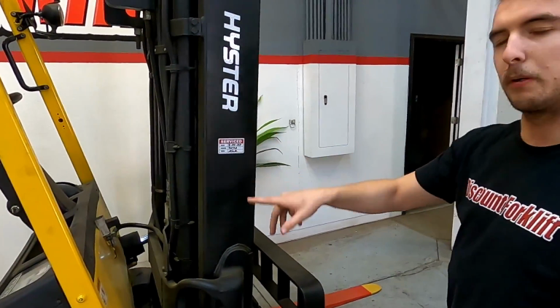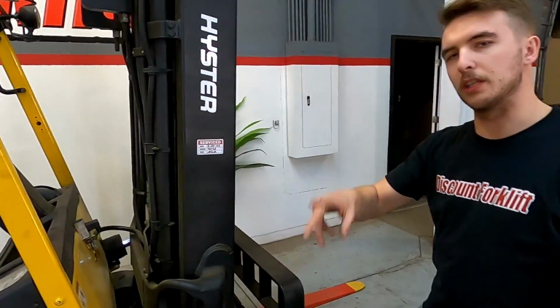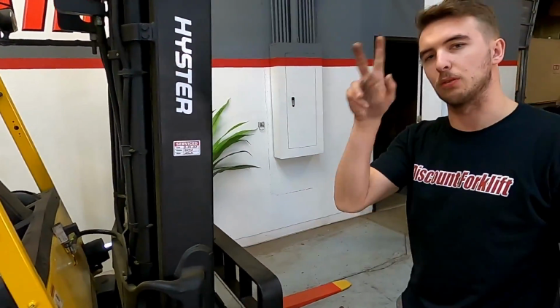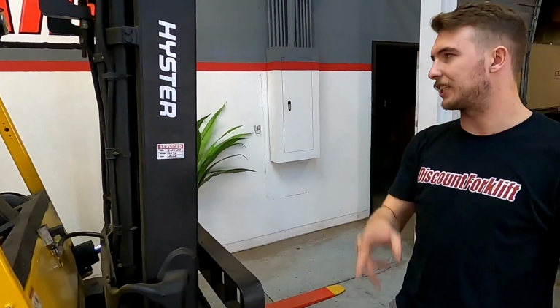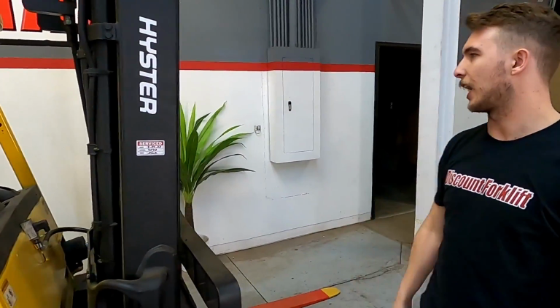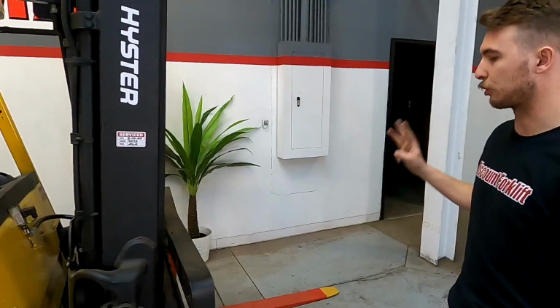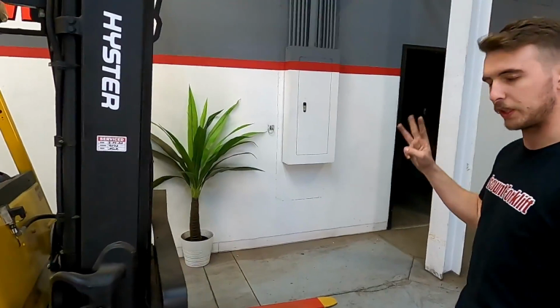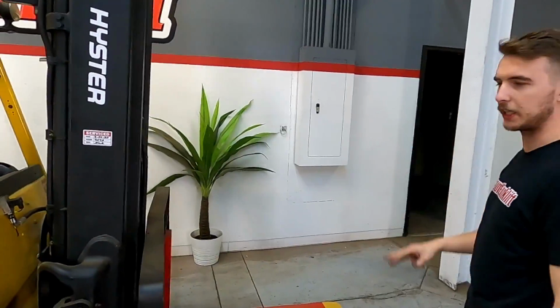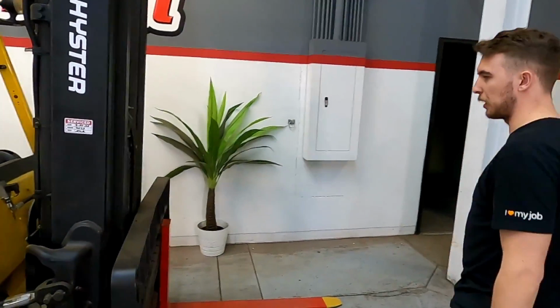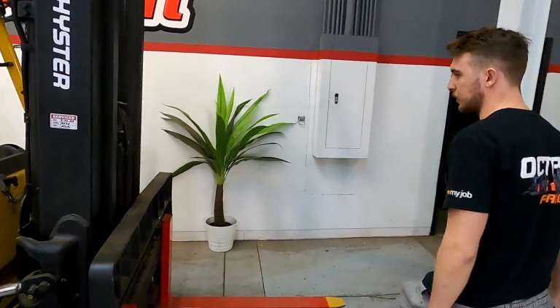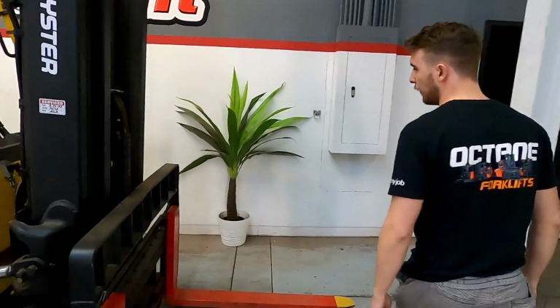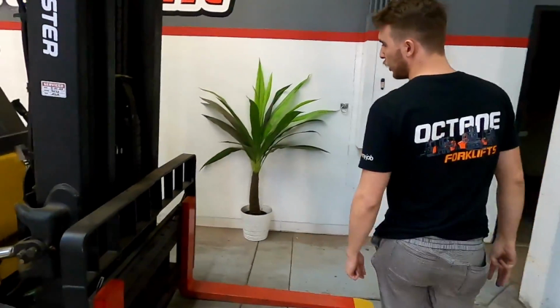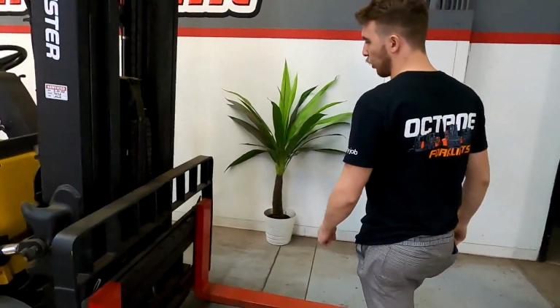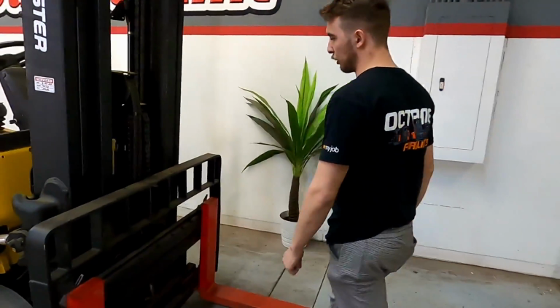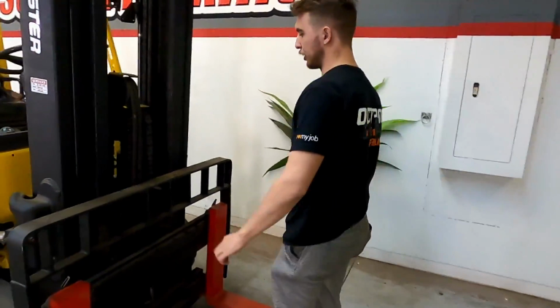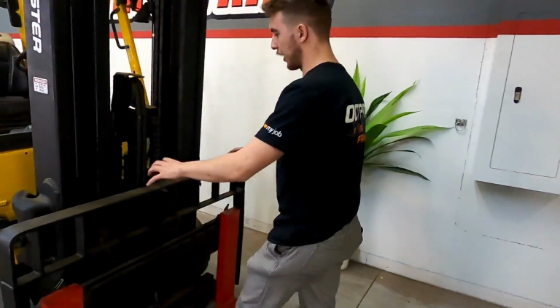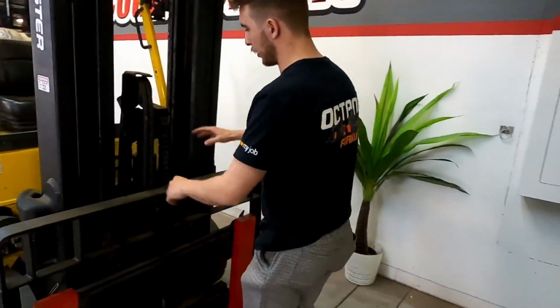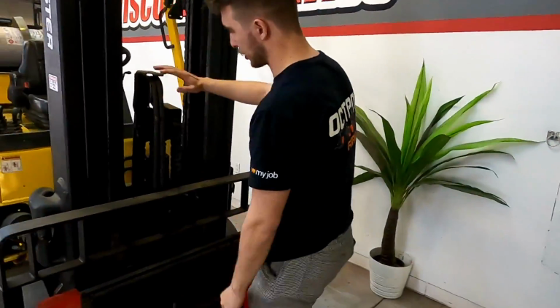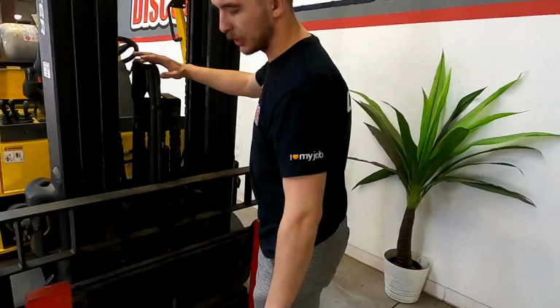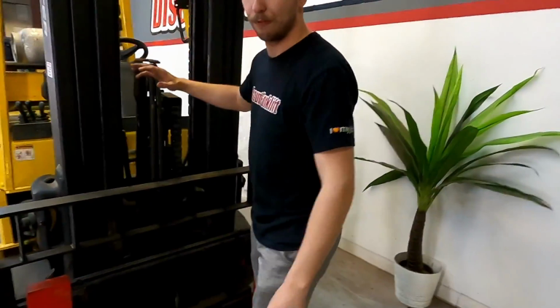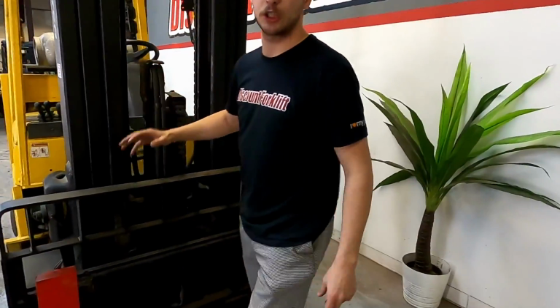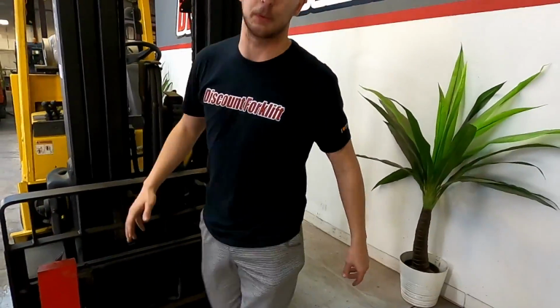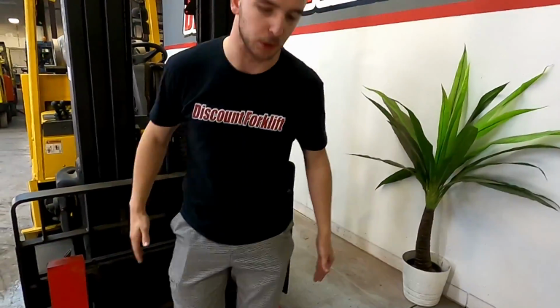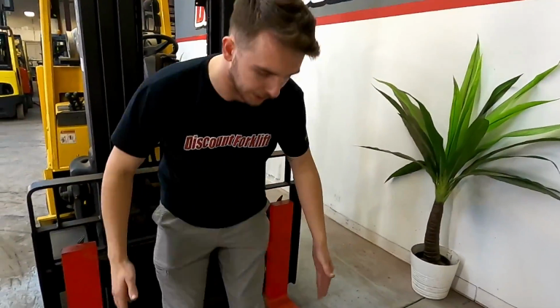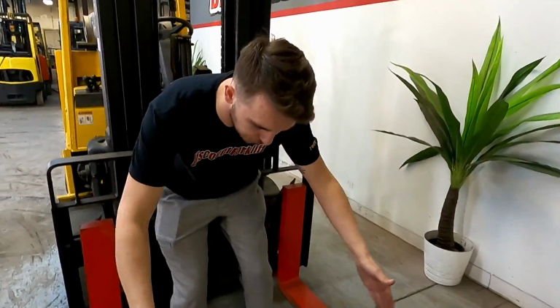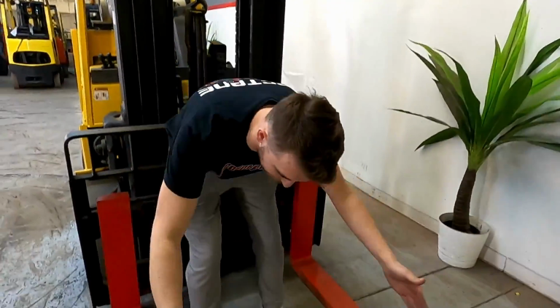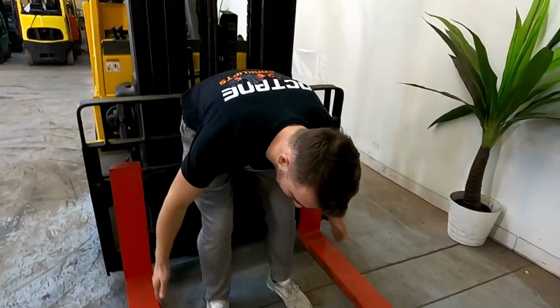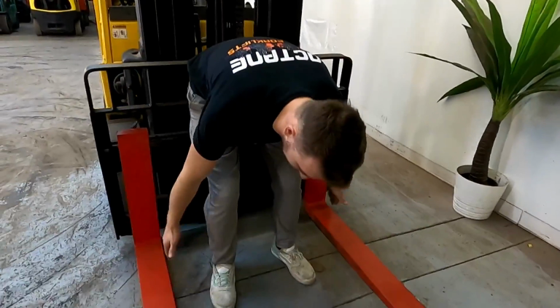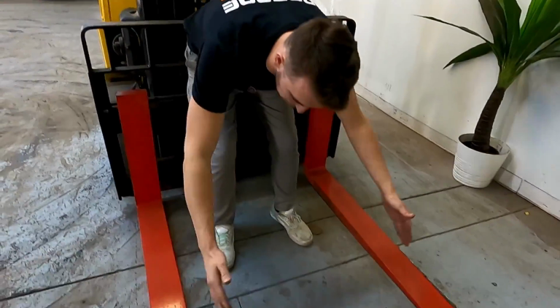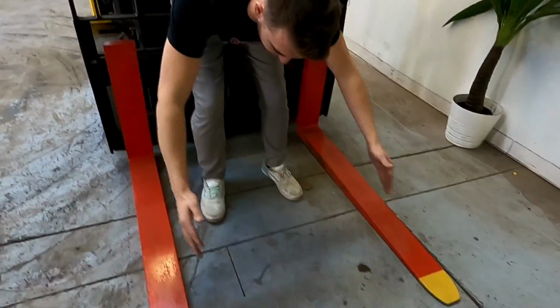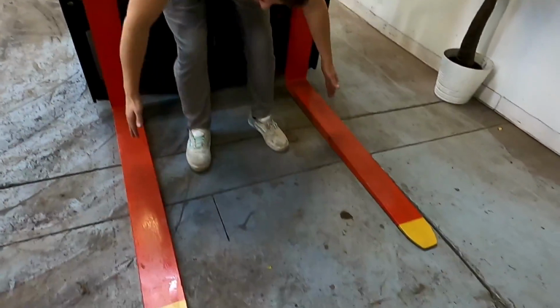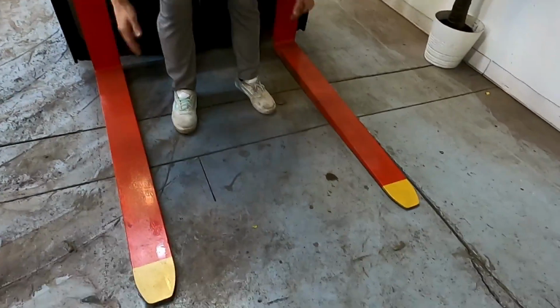There'll be one of these on each side of your three-stage mast. Walk up here, you can see your carriage, your sideshift functions, and when we look down, you can see your red safety-painted forks.